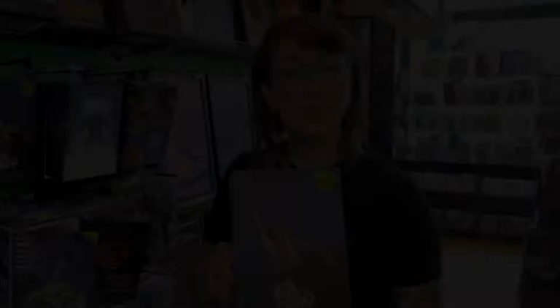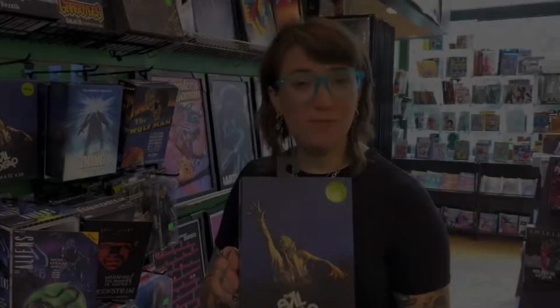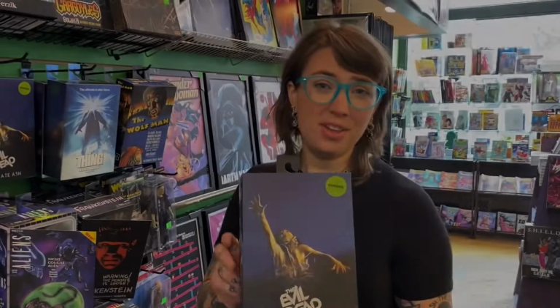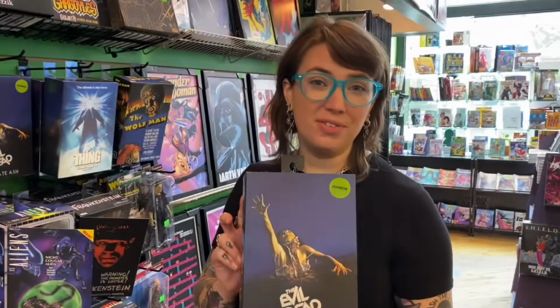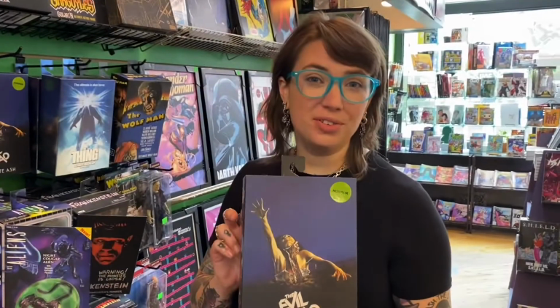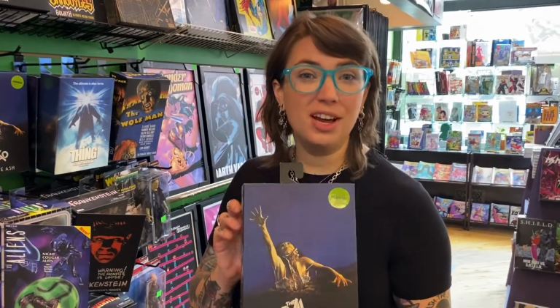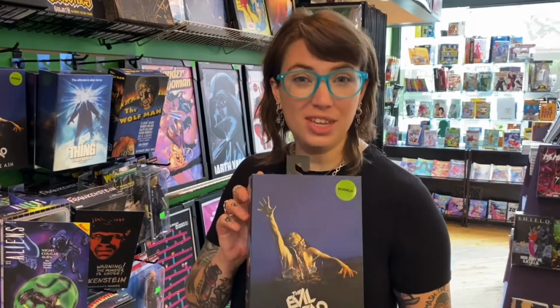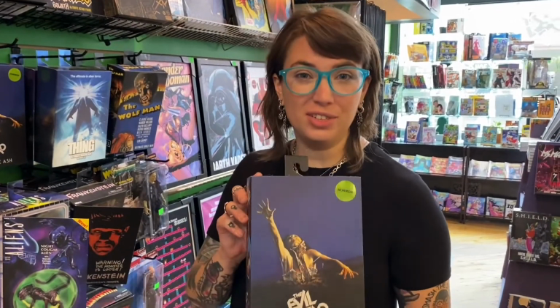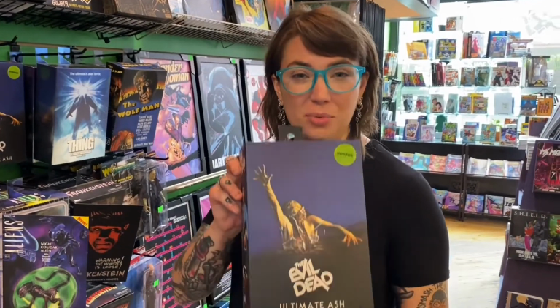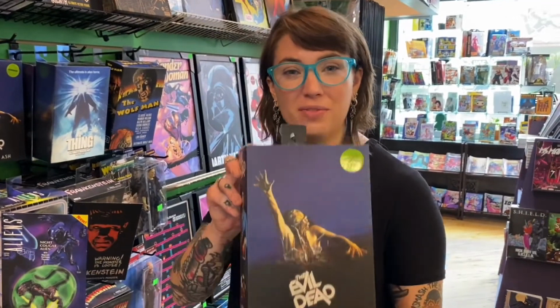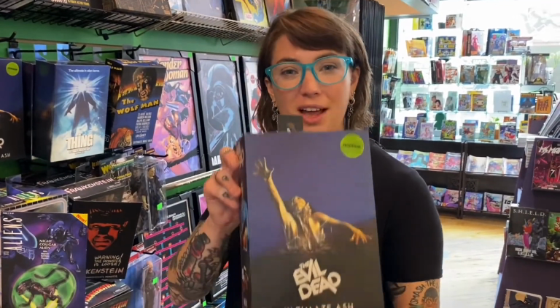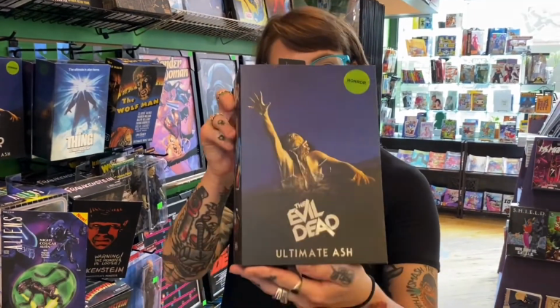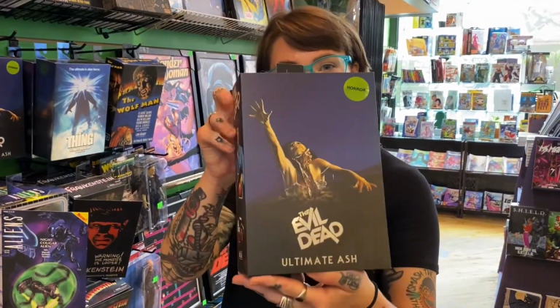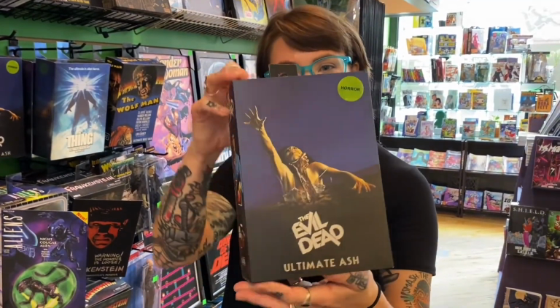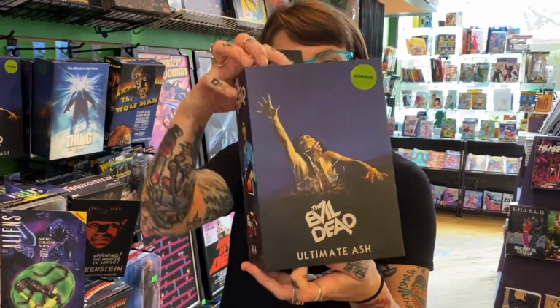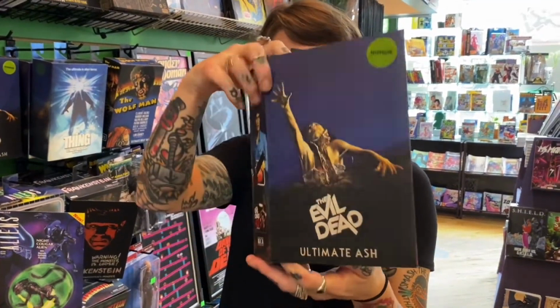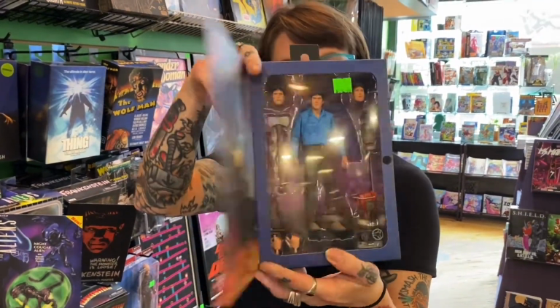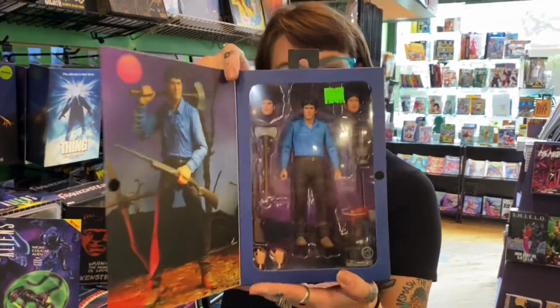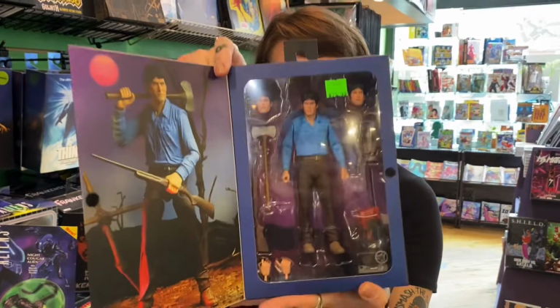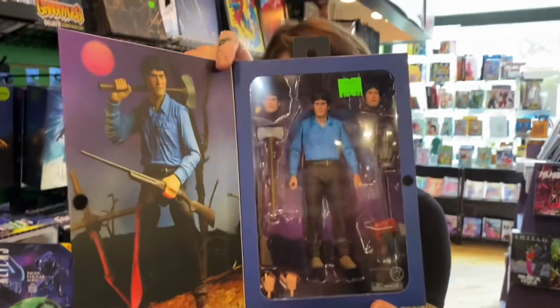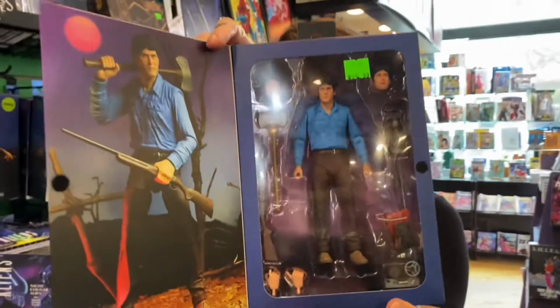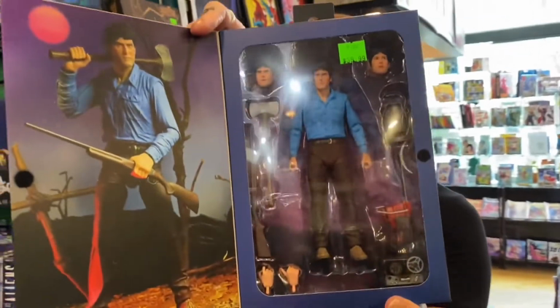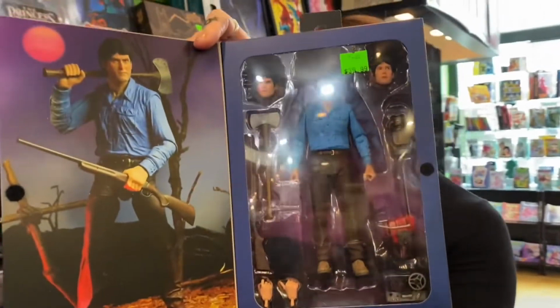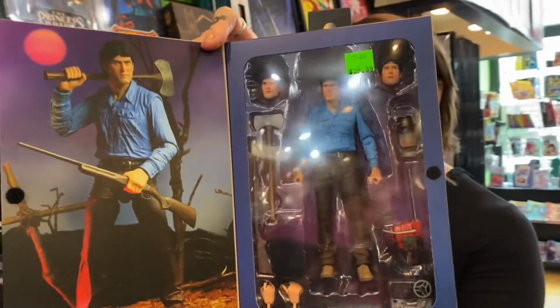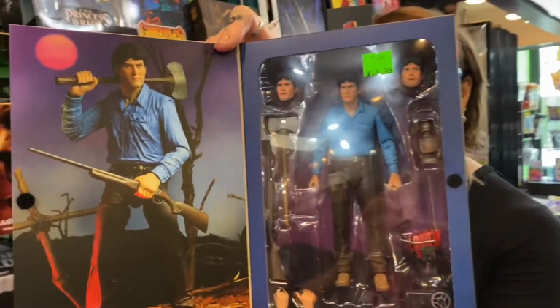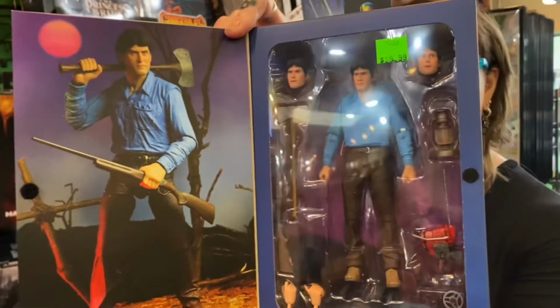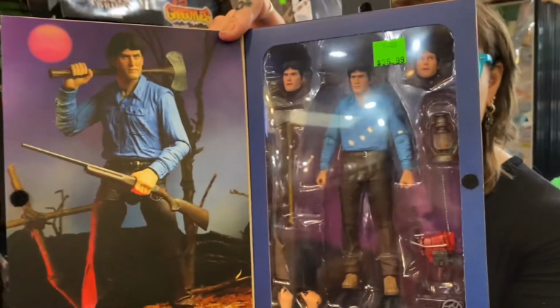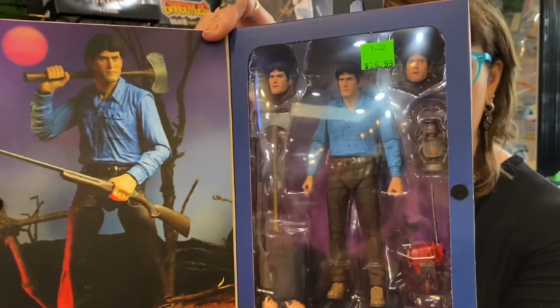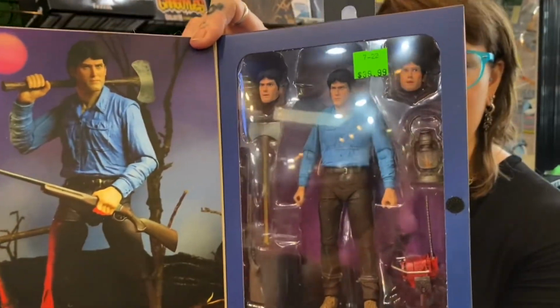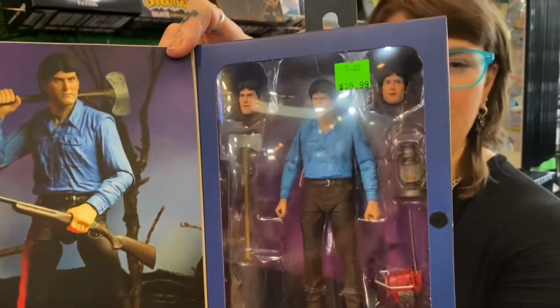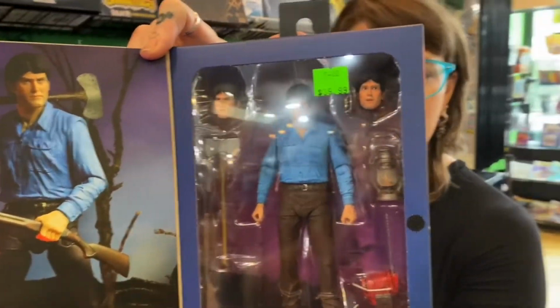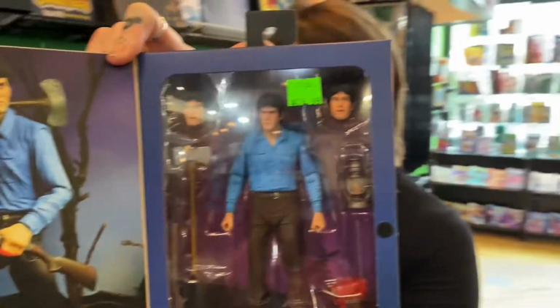For the 40th anniversary of Evil Dead, we've got Ultimate Ash from the first Evil Dead. Look at him, he's so innocent. He's got his middle part. He's not even covered in blood yet.